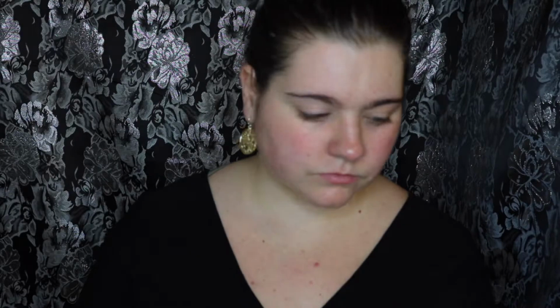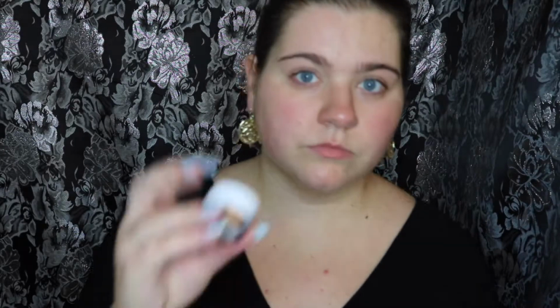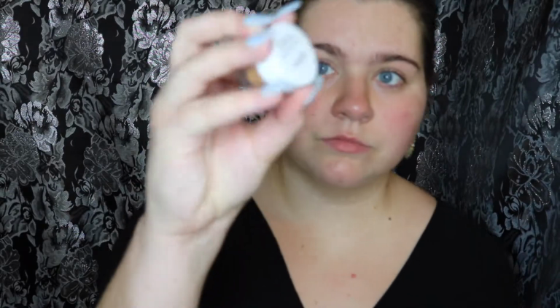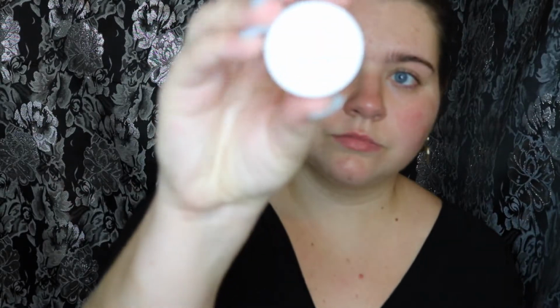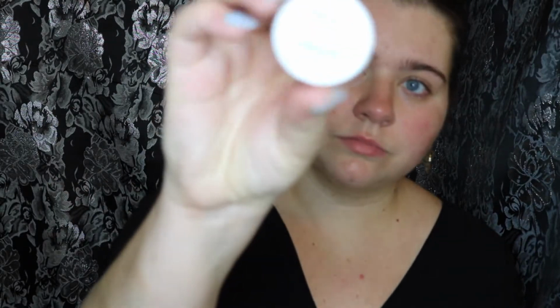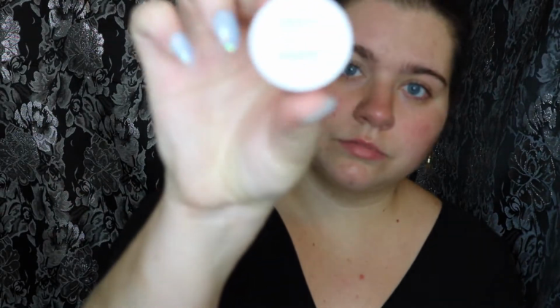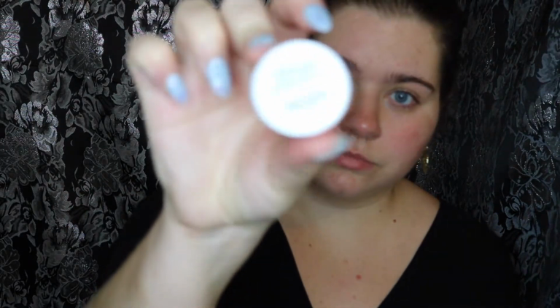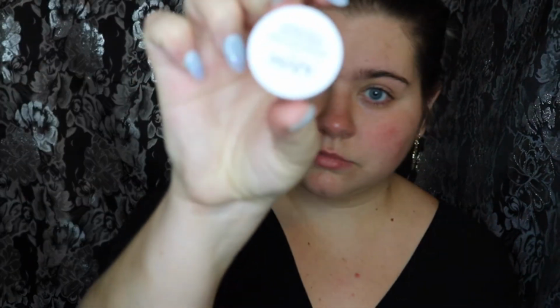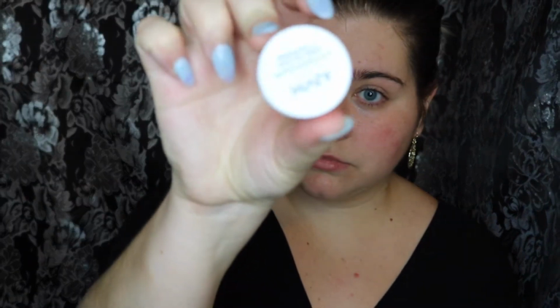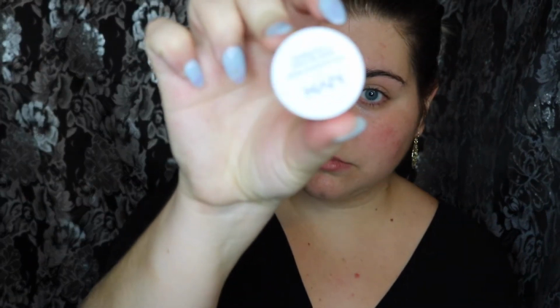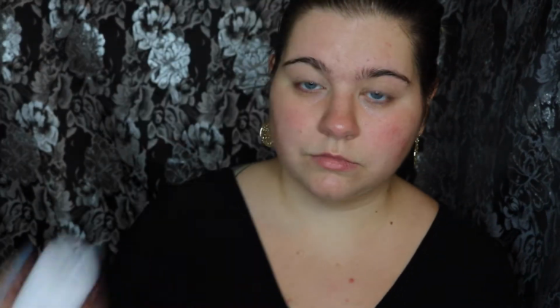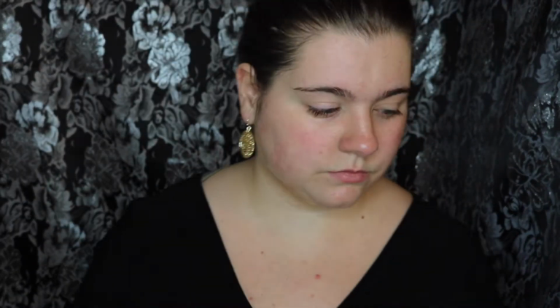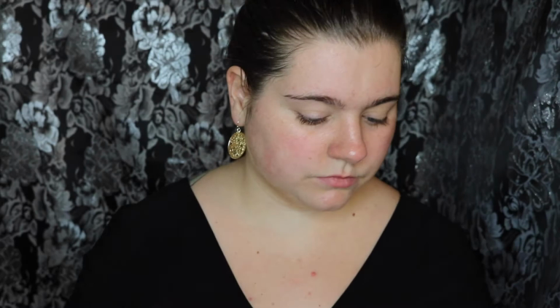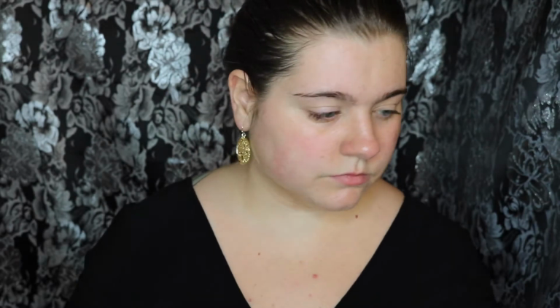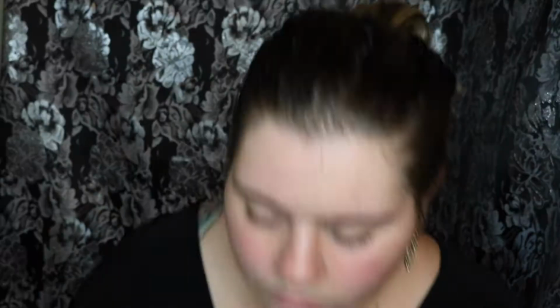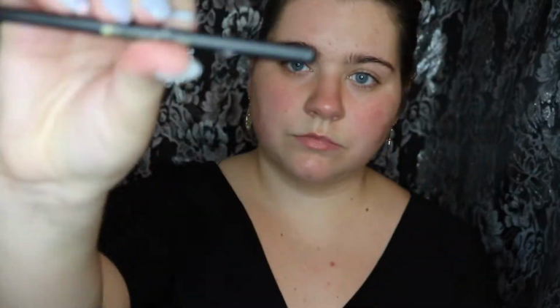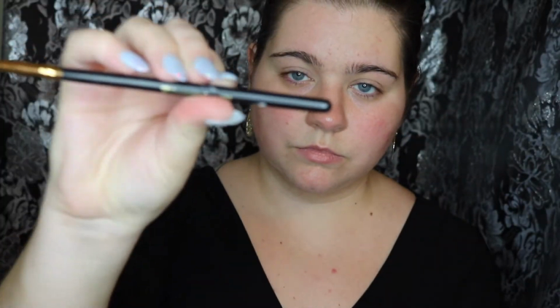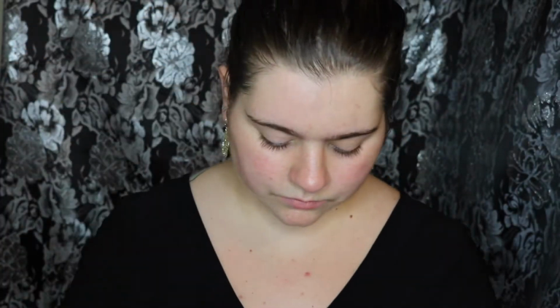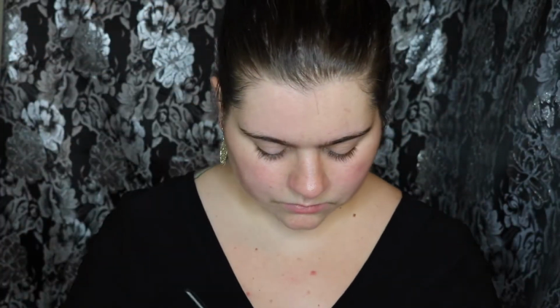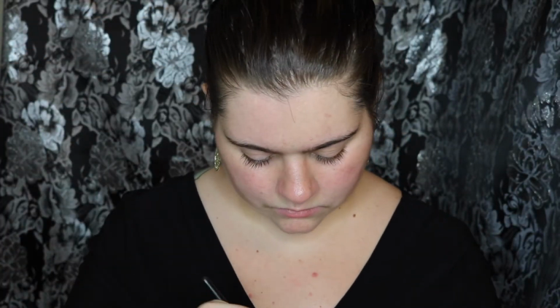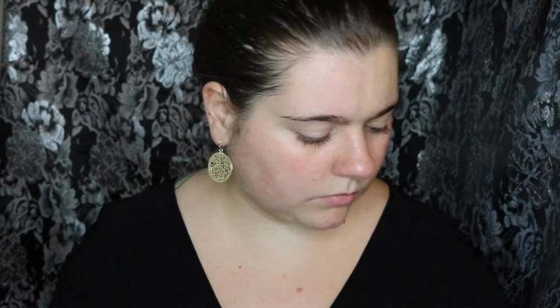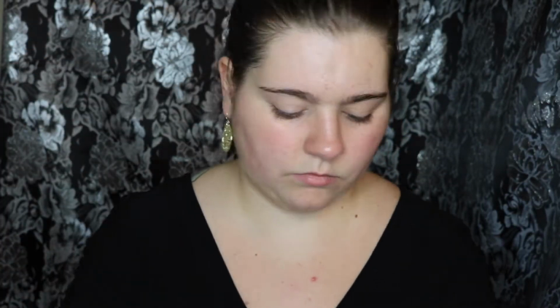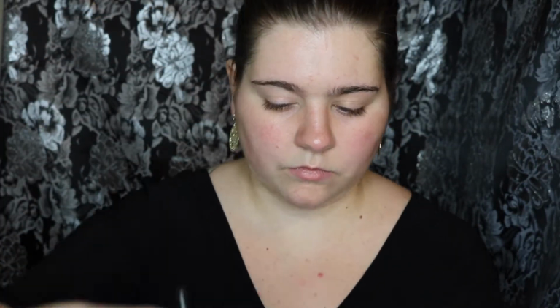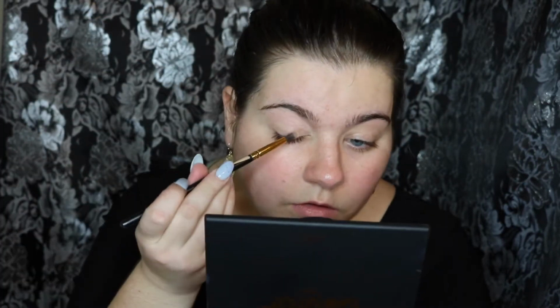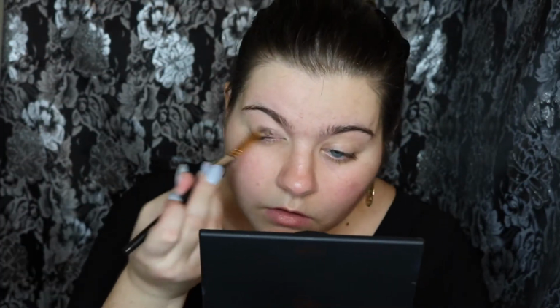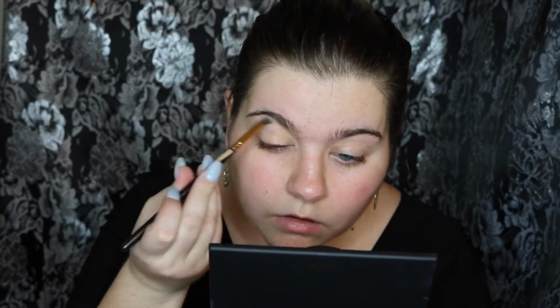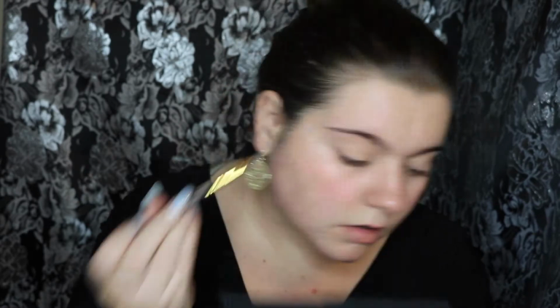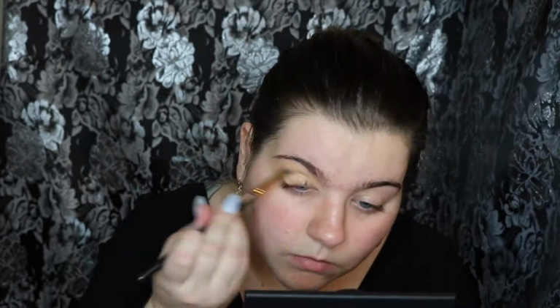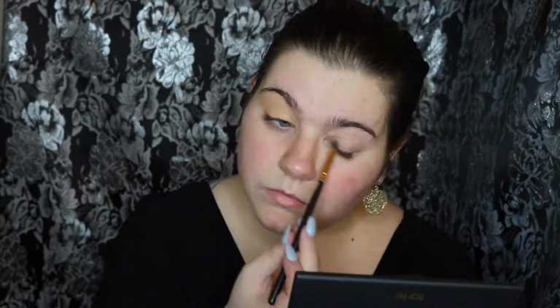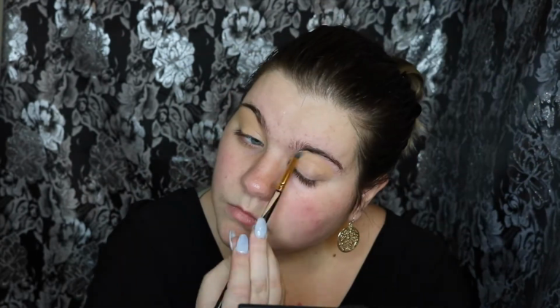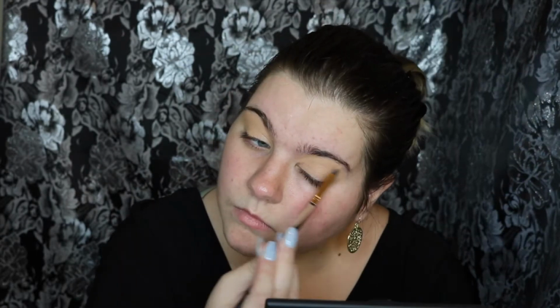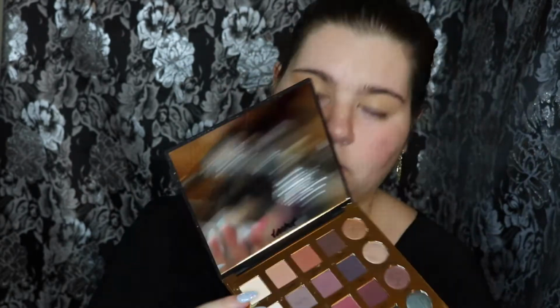I'm going to be going in with the NYX Cosmetics eyeshadow base in SB03 with a little blending brush, and I'm just going to blend that right into my eyes.